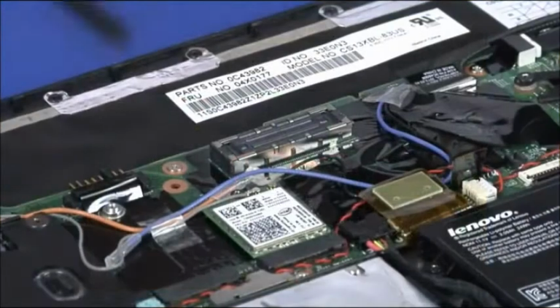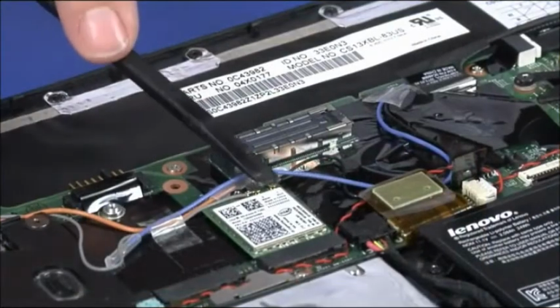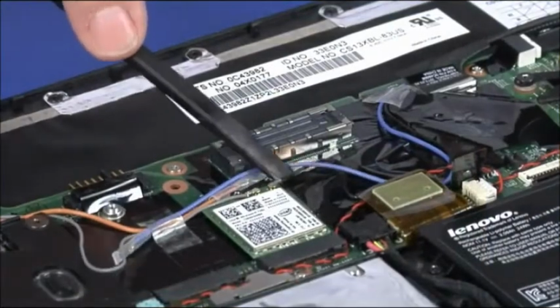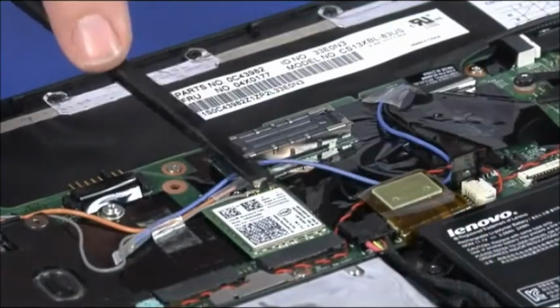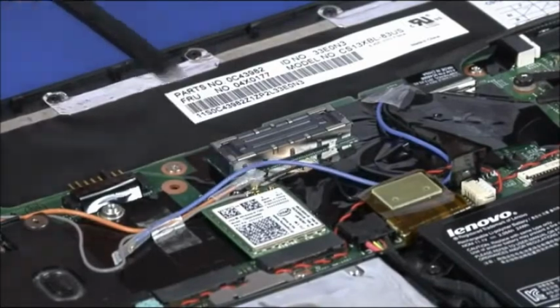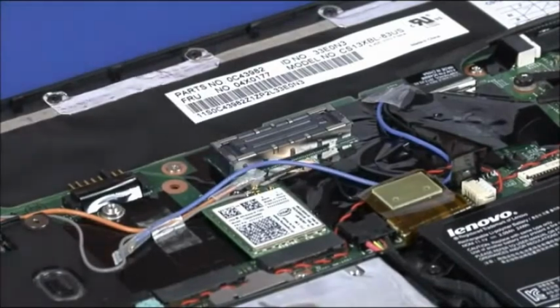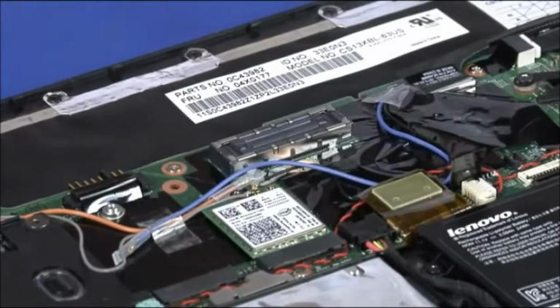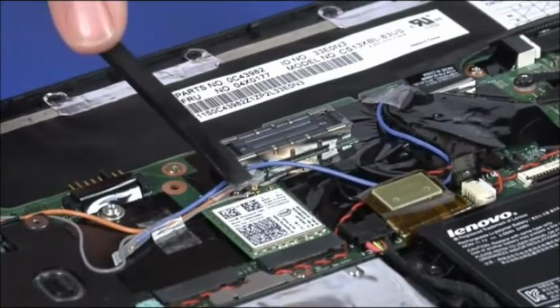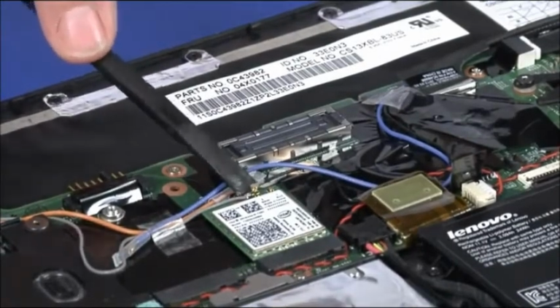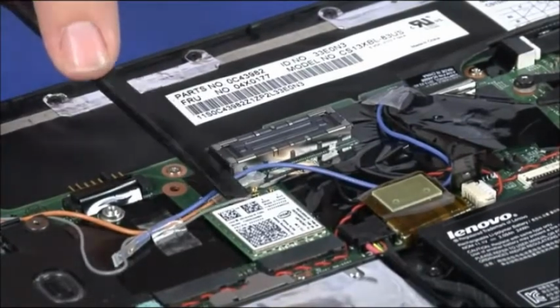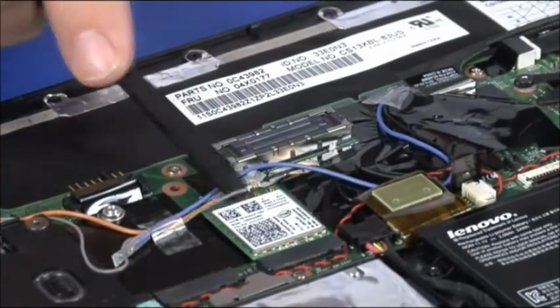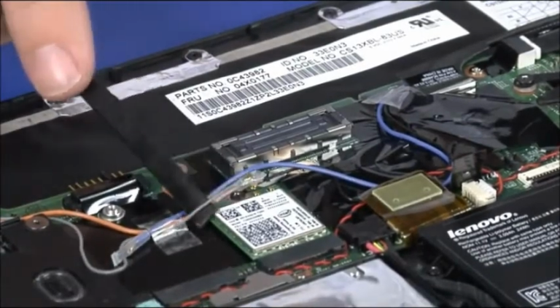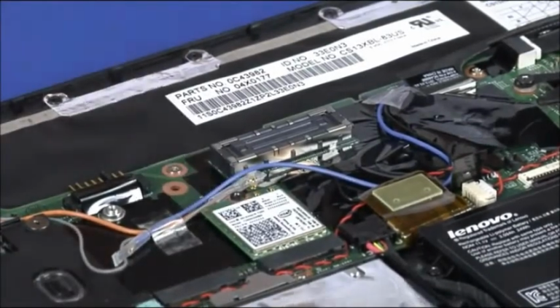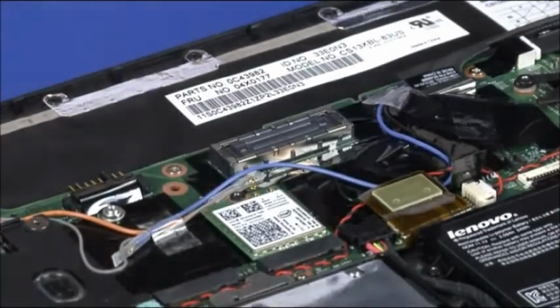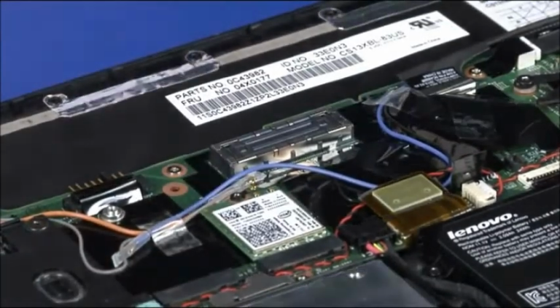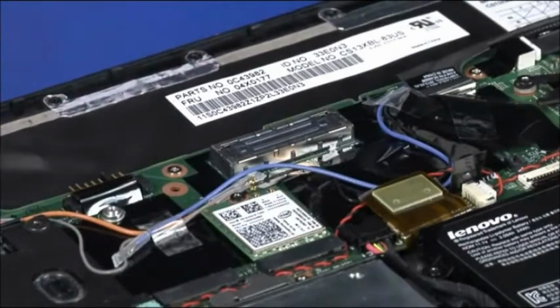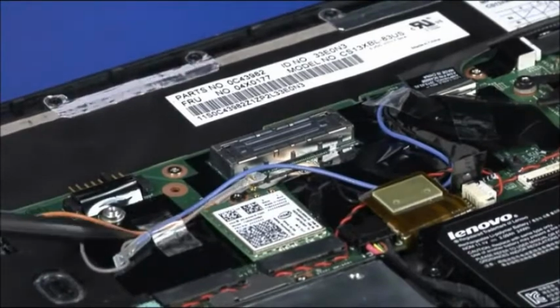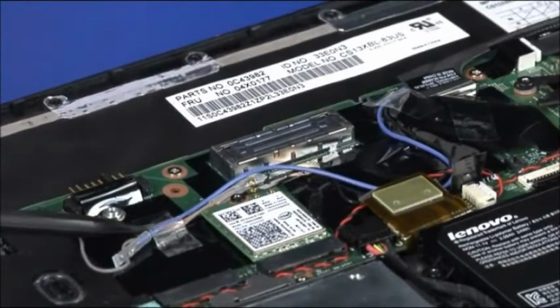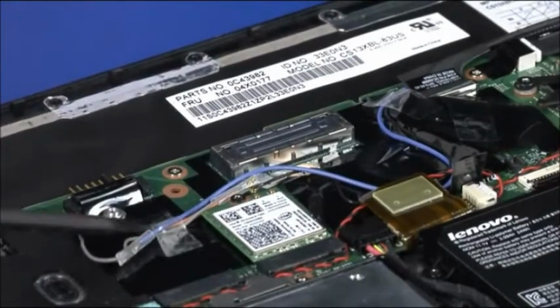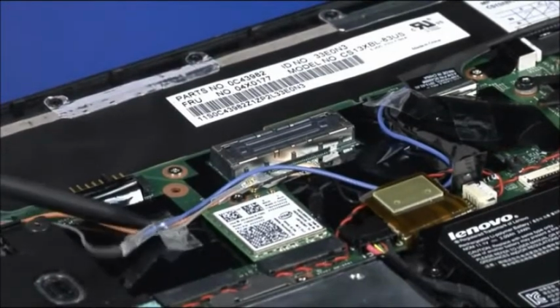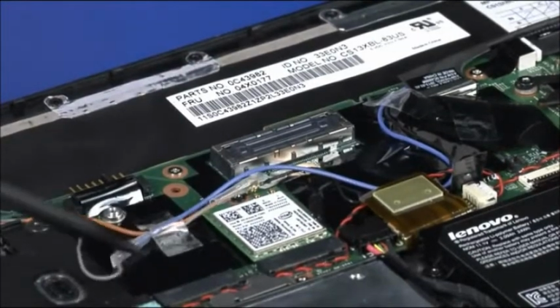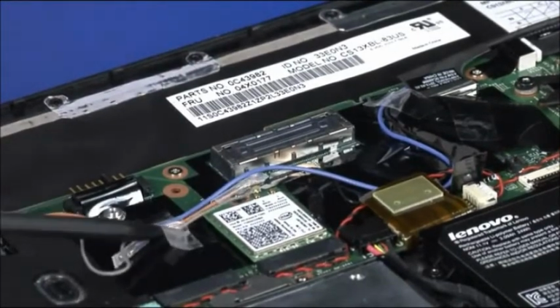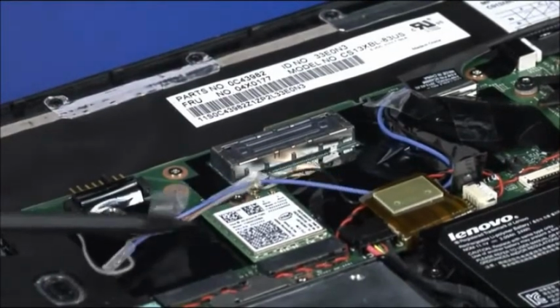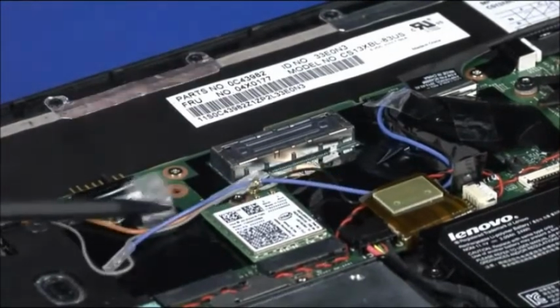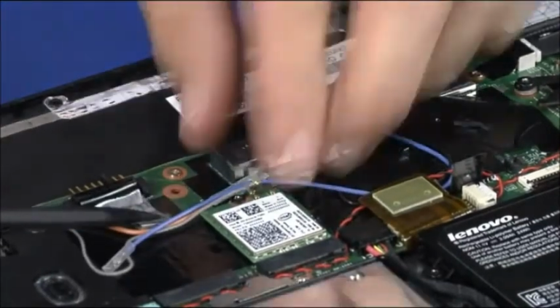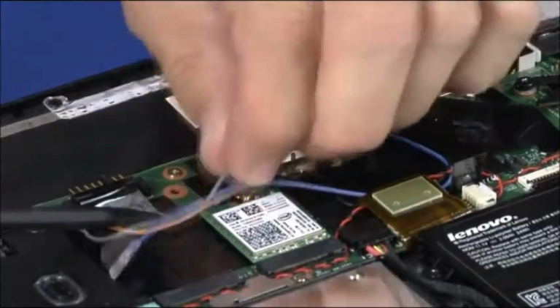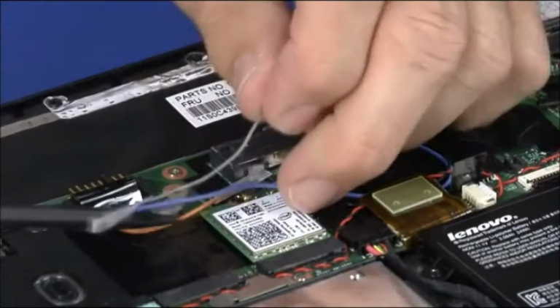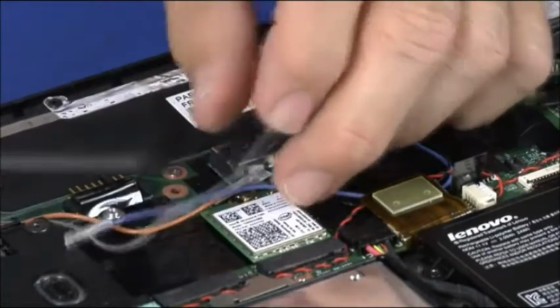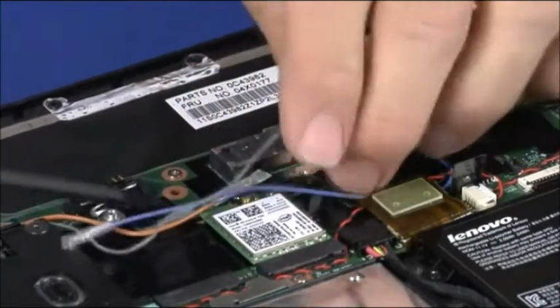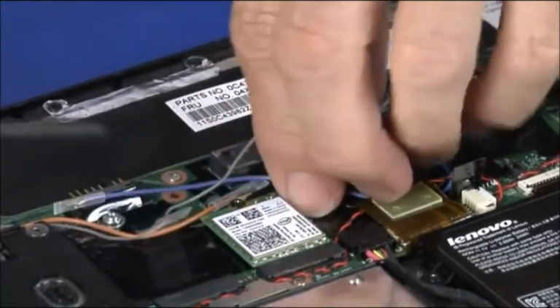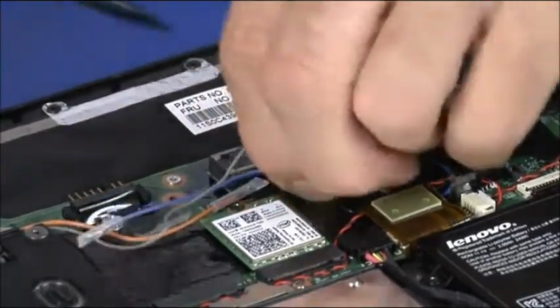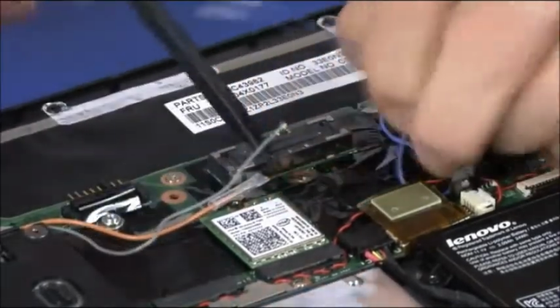Disconnect both antenna cables from the wireless LAN card. Peel back any tape securing the cables. Release the antenna cables from the guides and move them out of the way.